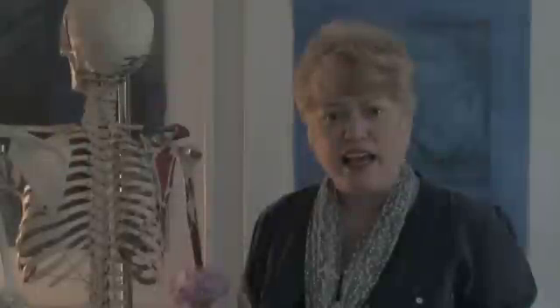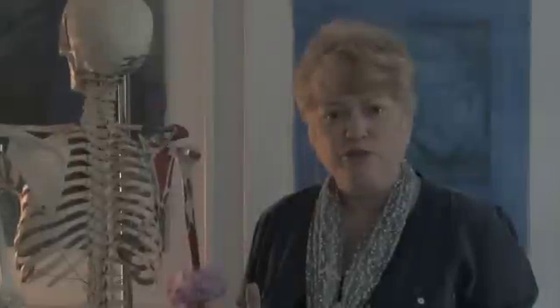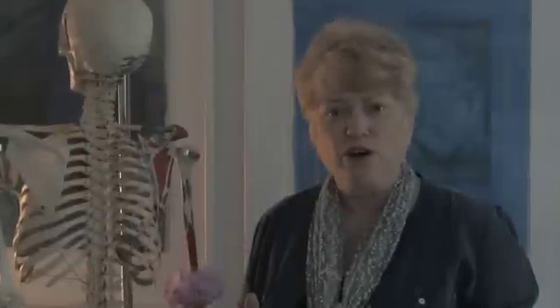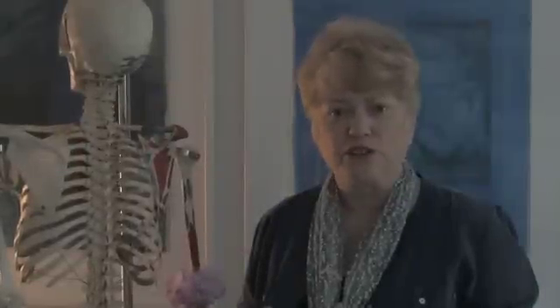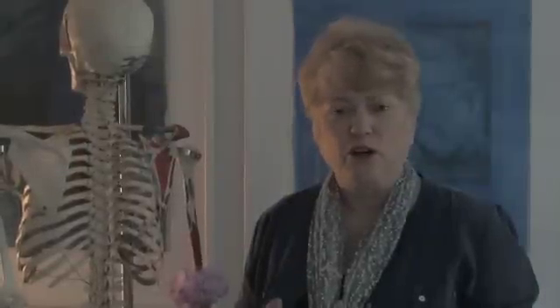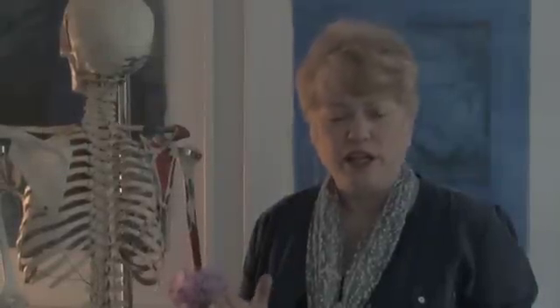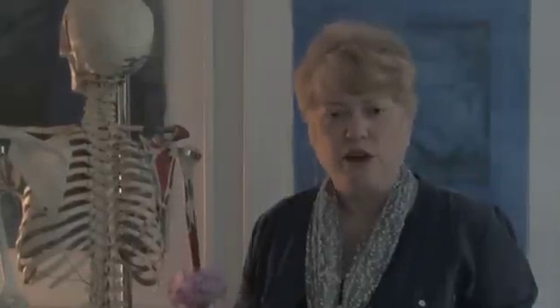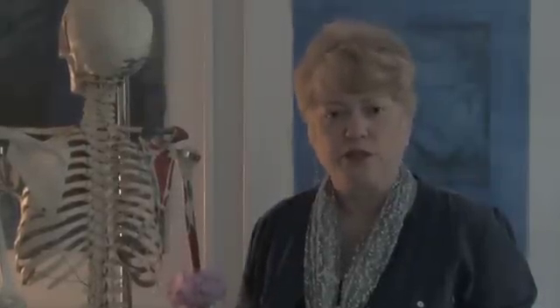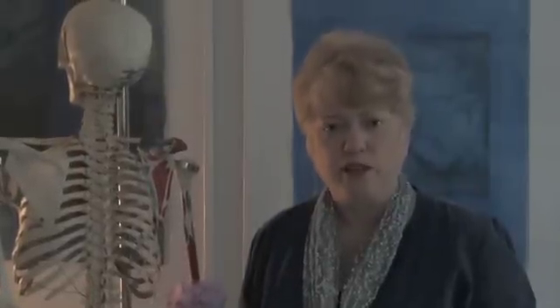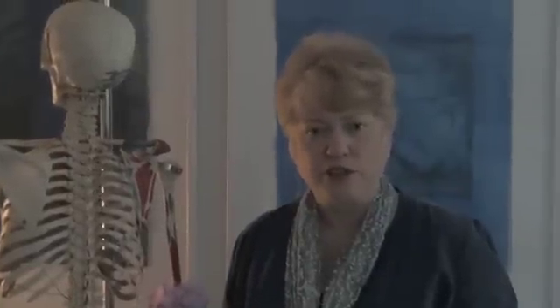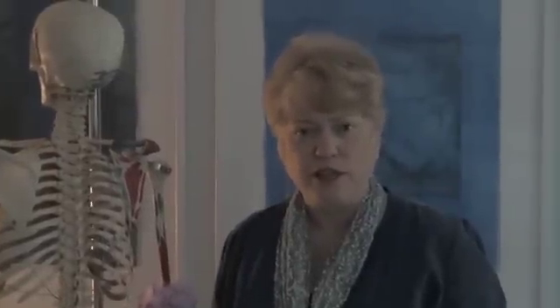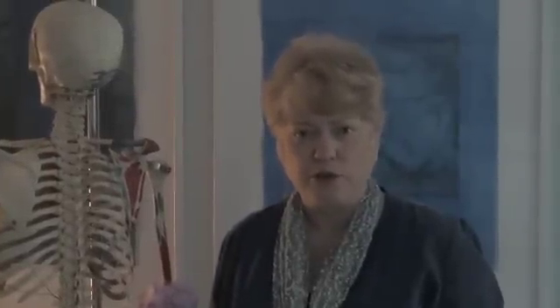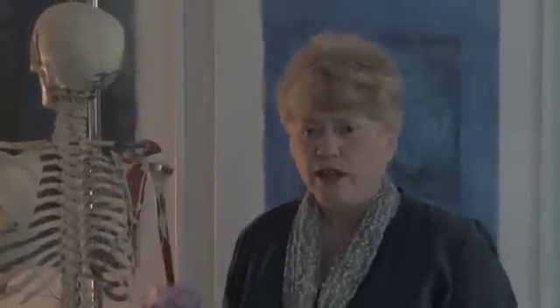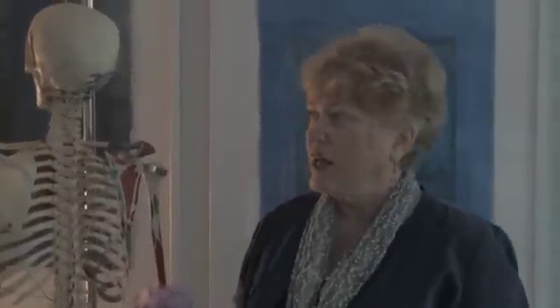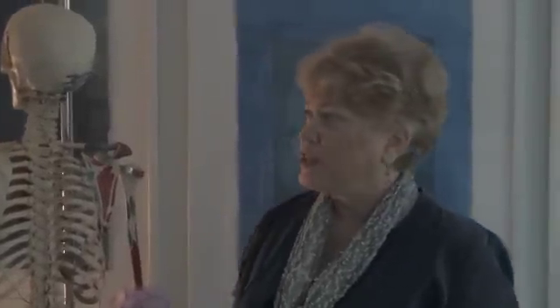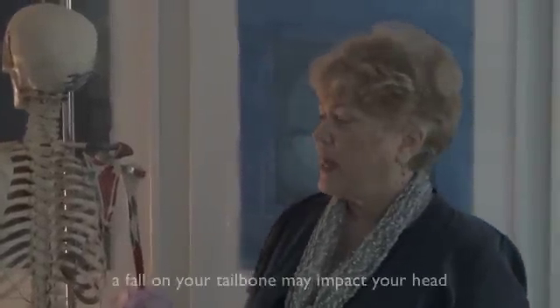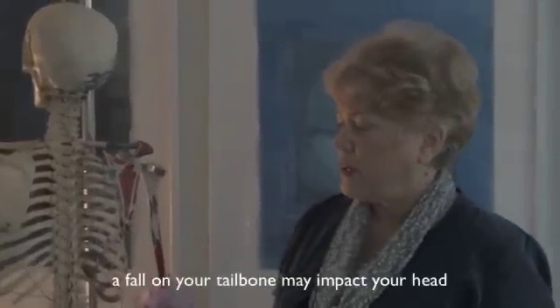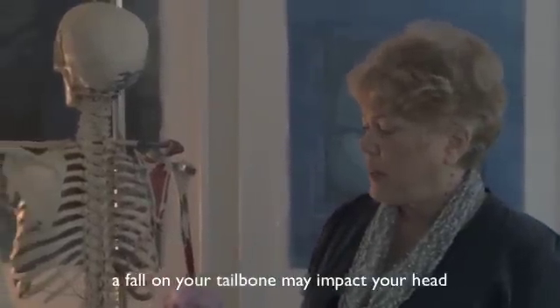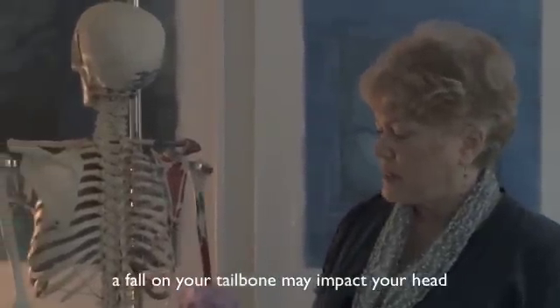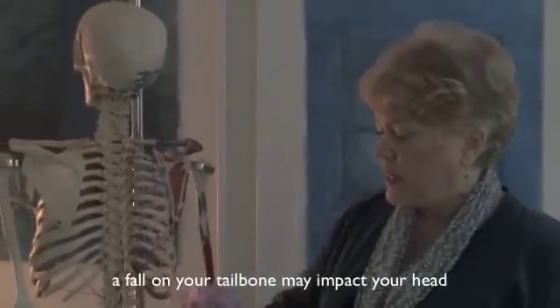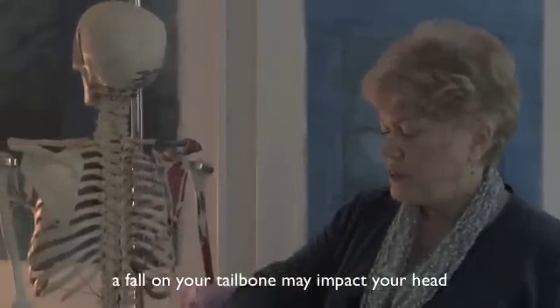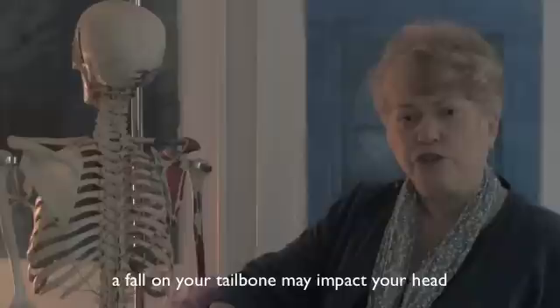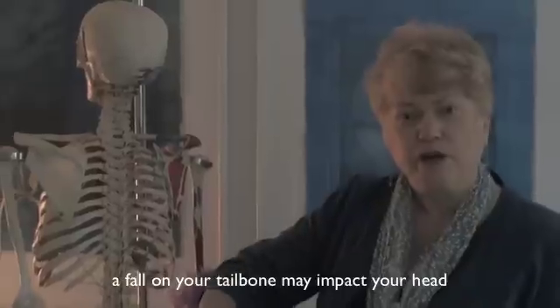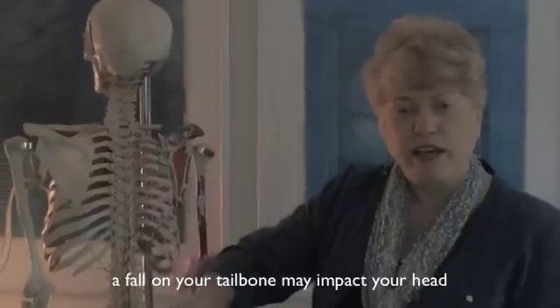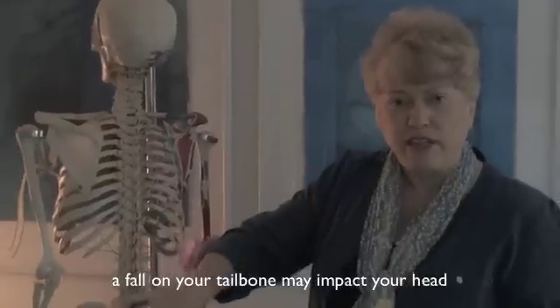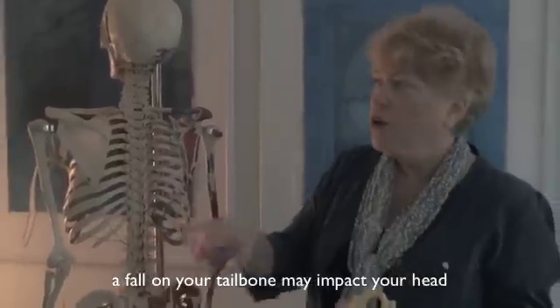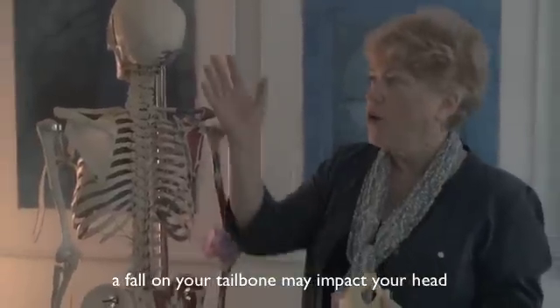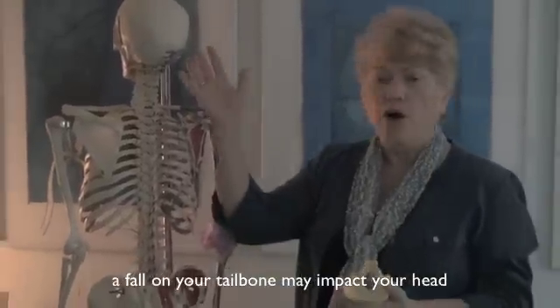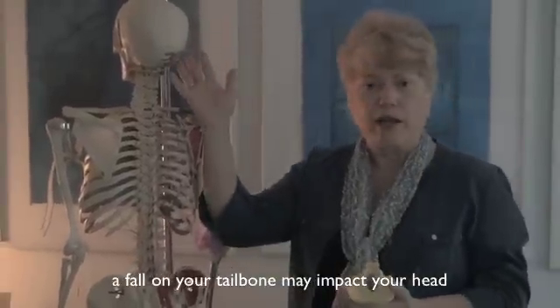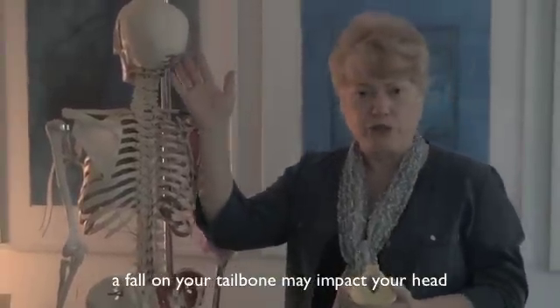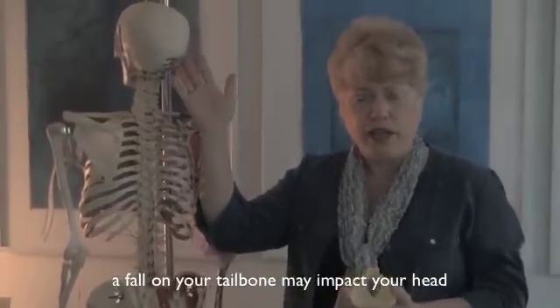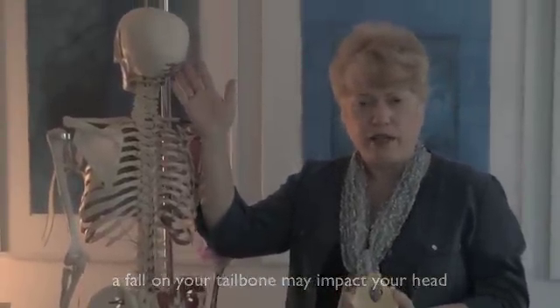Any falls or any trauma that you've had to your tailbone can actually have an impact either in your pelvic cavity or all the way up to your head.